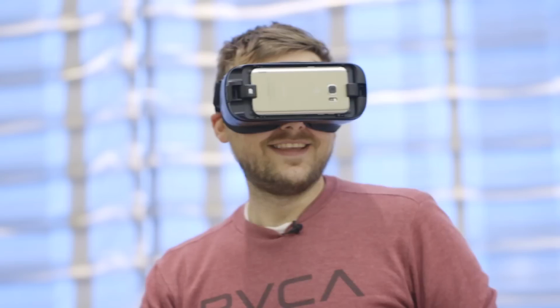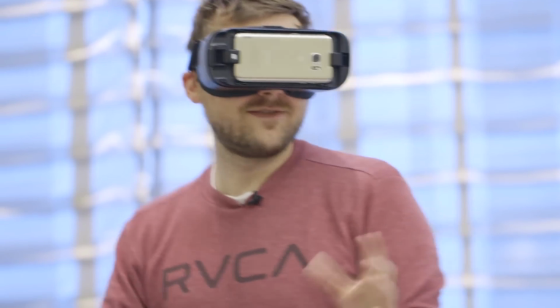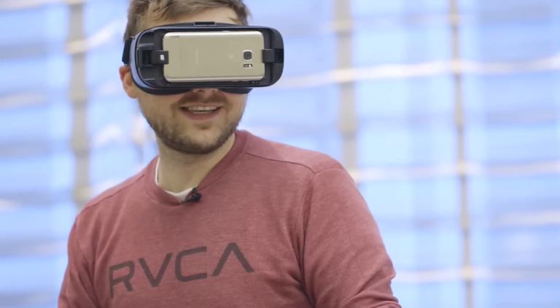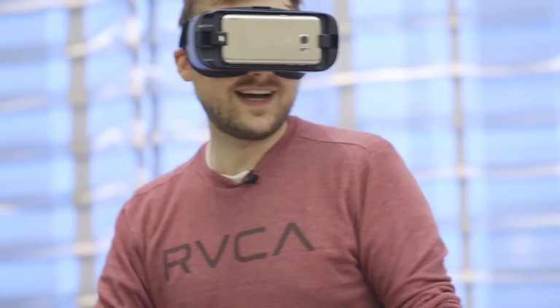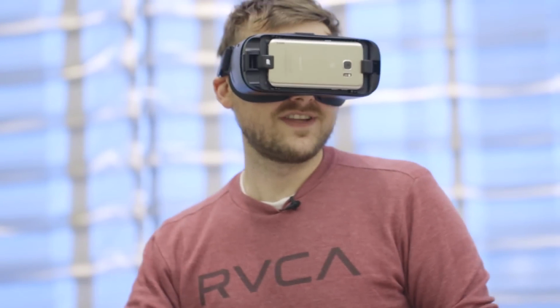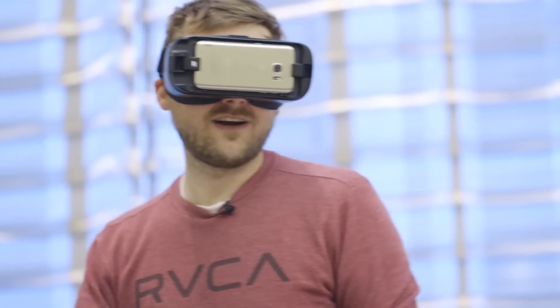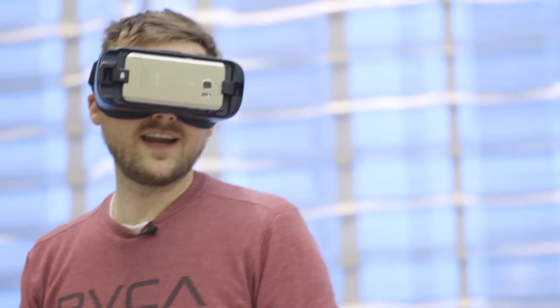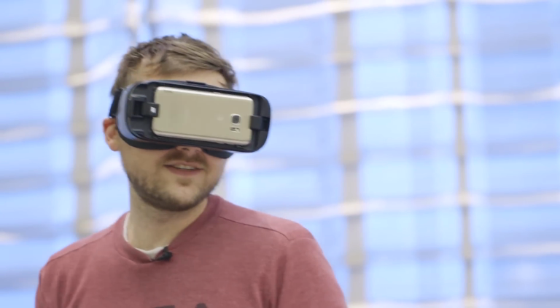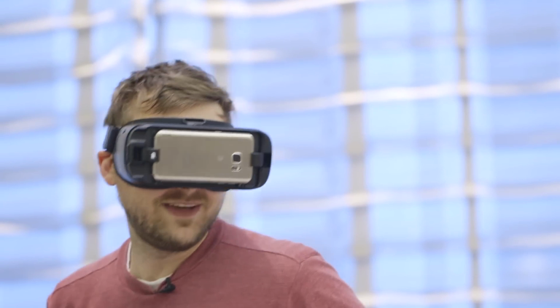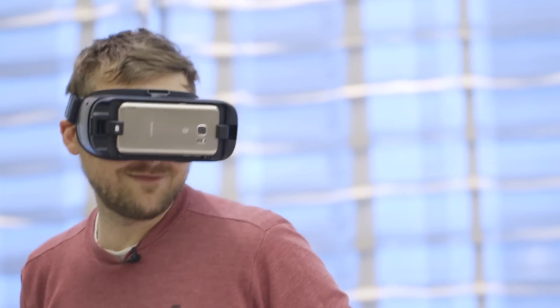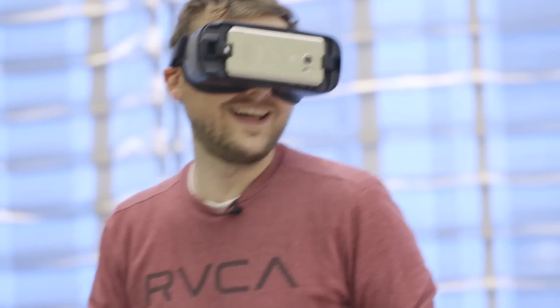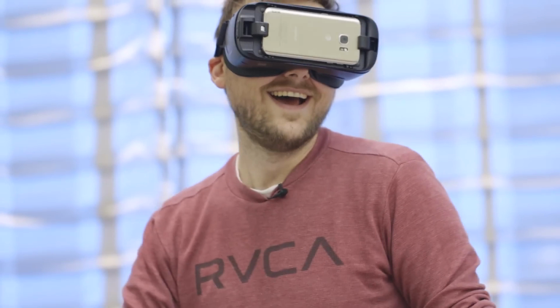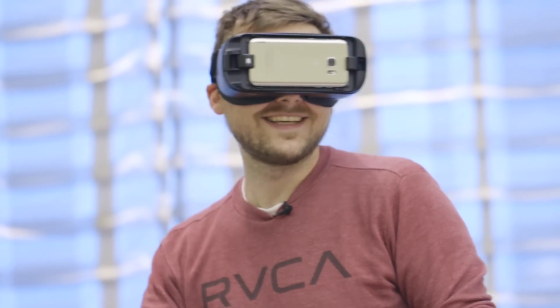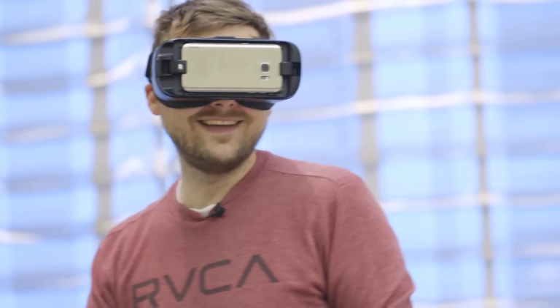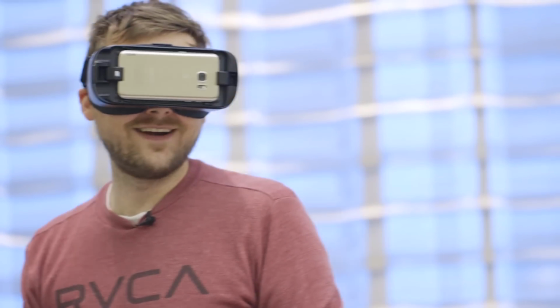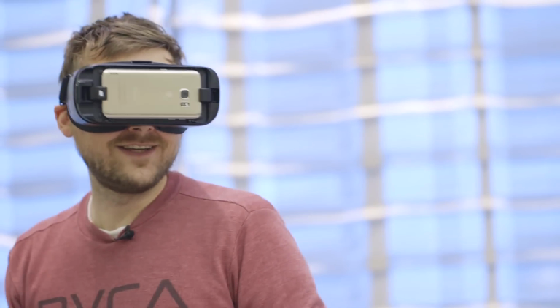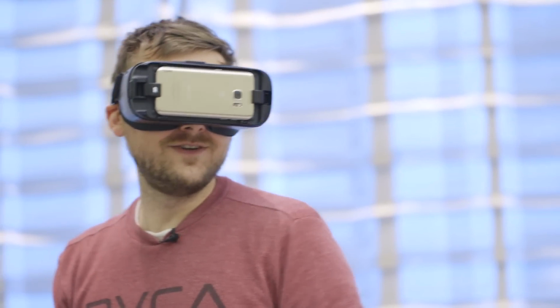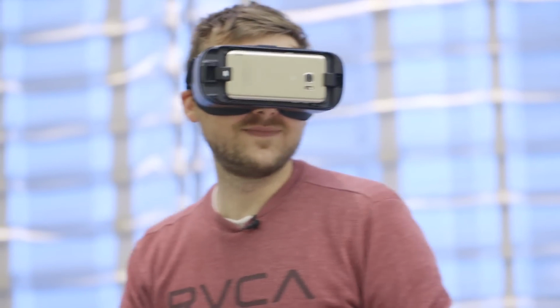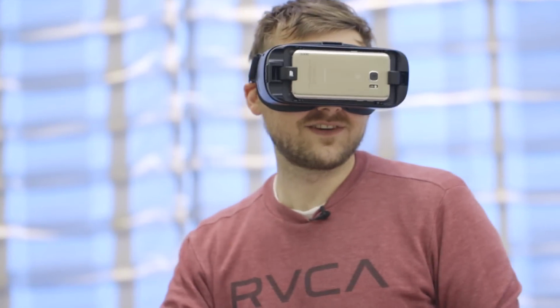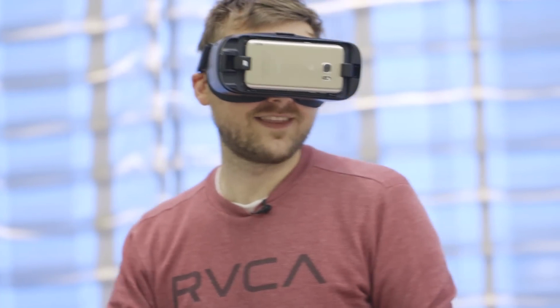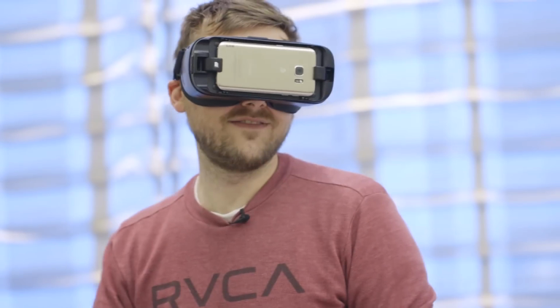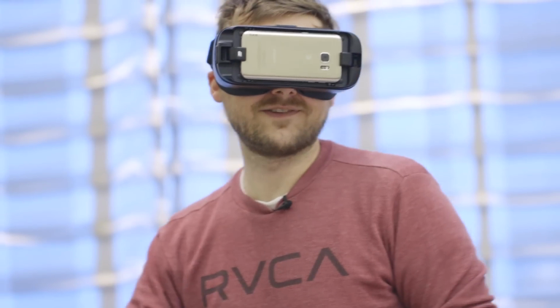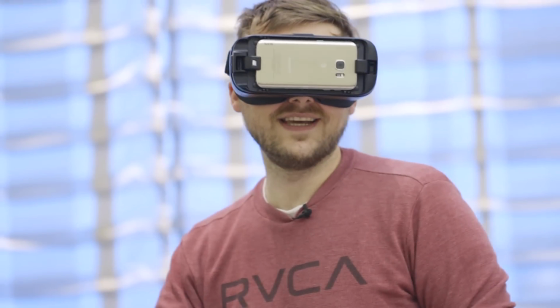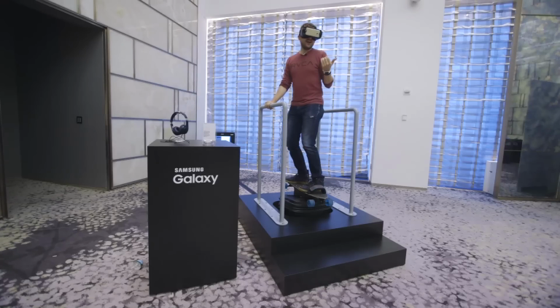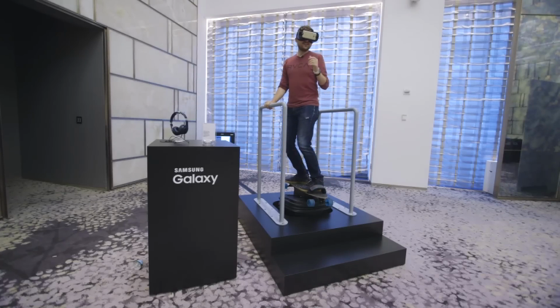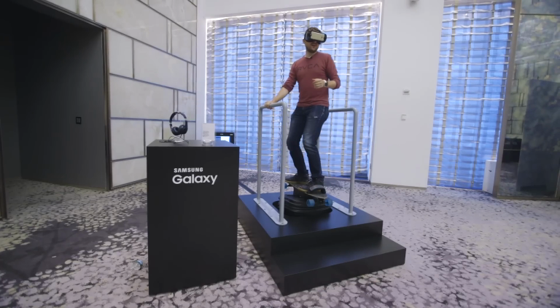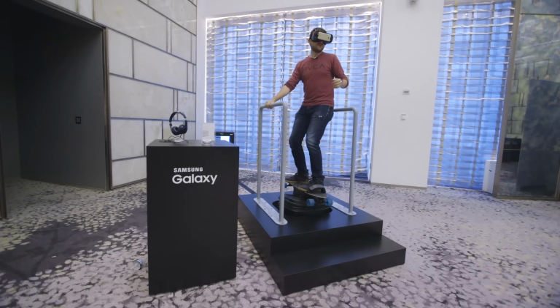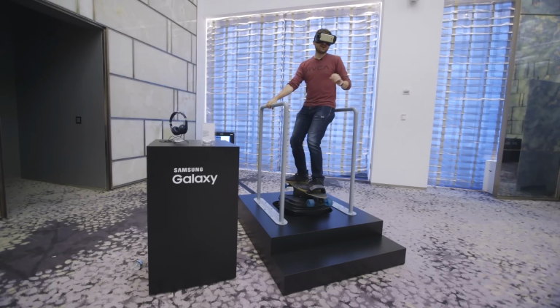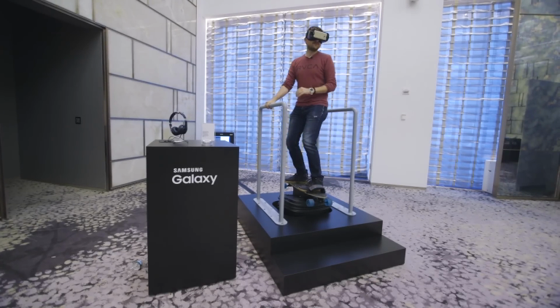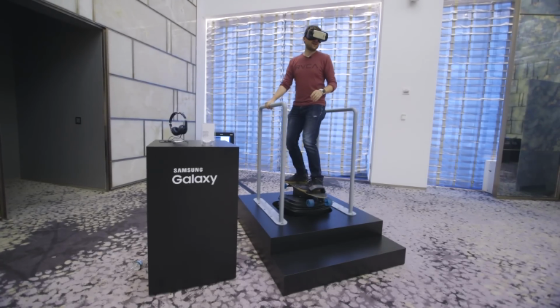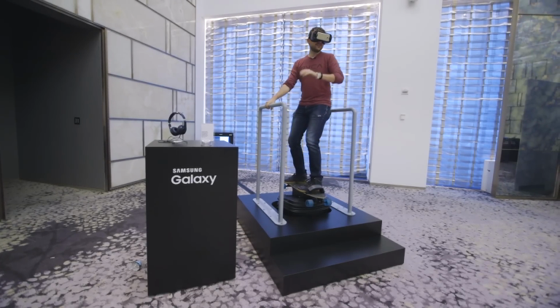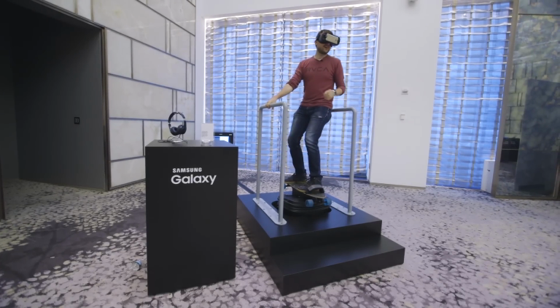This is going to cost the same as the last version of Gear VR — $99. It's going to be available on August 19th when all the other new stuff from Samsung drops, like the Note 7 and the Gear 360. That's it — this is the new Gear VR from Samsung. I'm going to keep skateboarding, see you guys later.